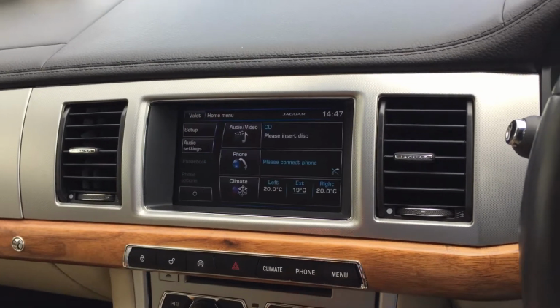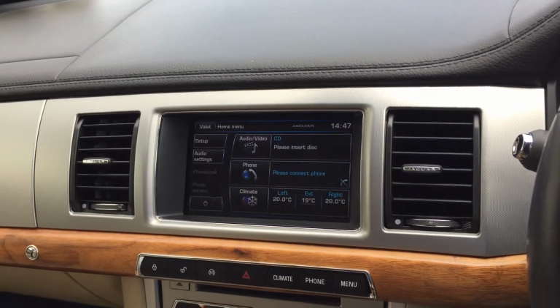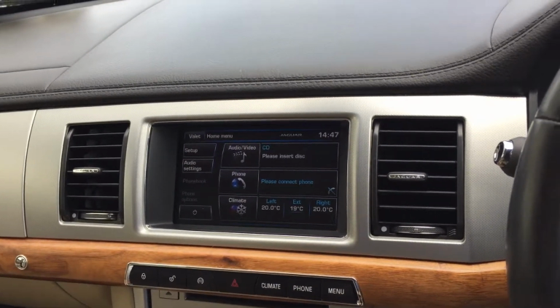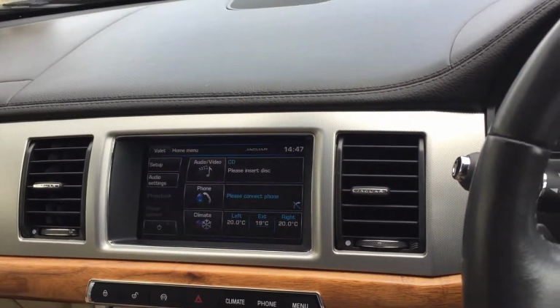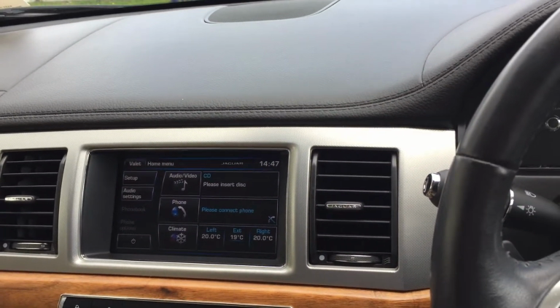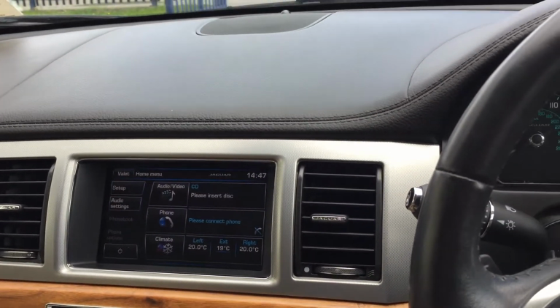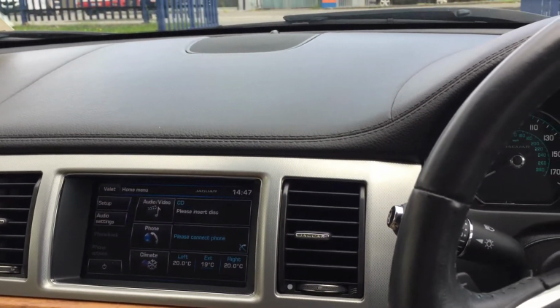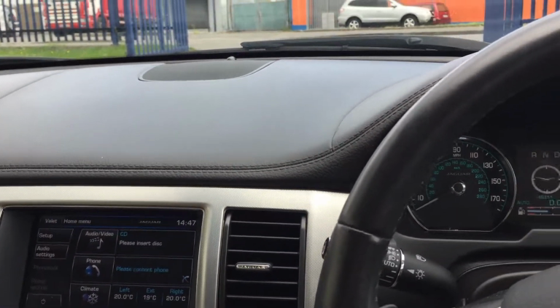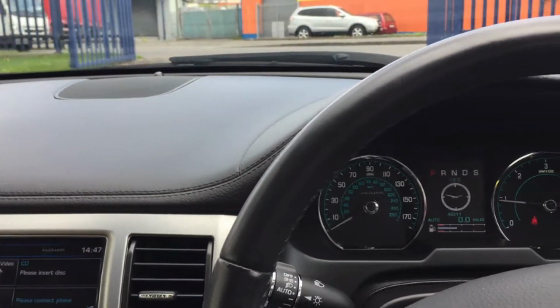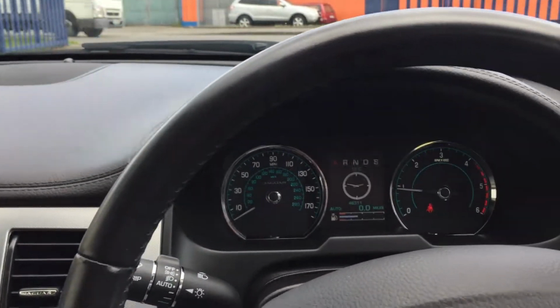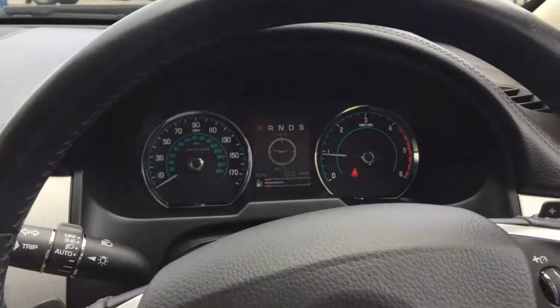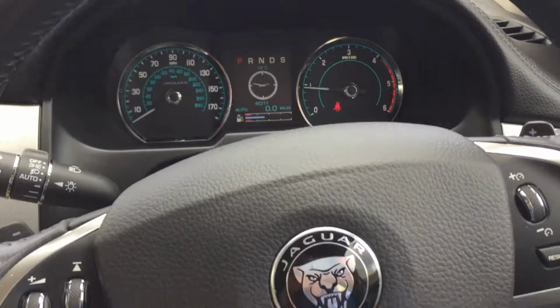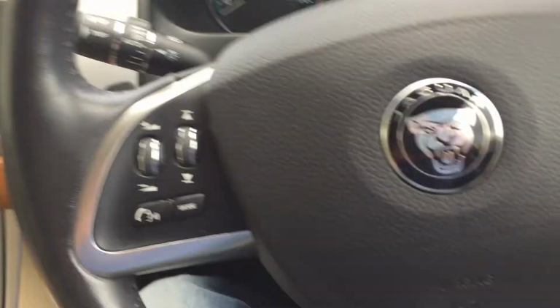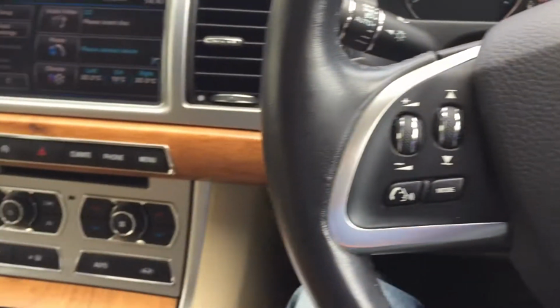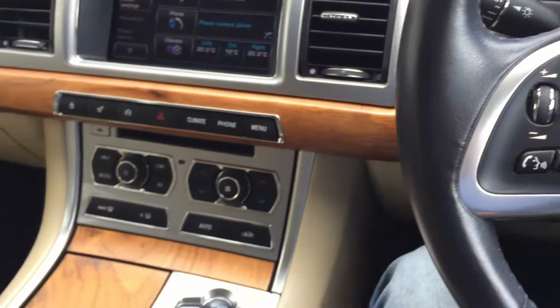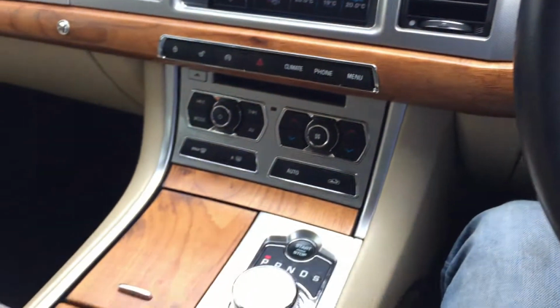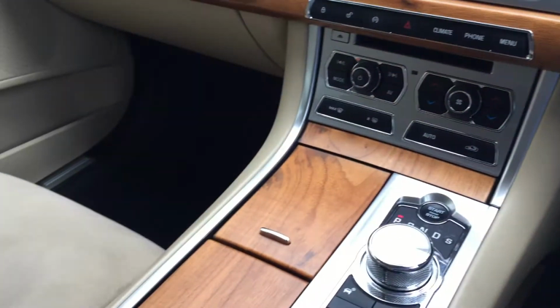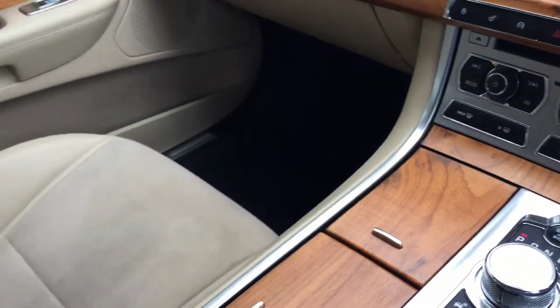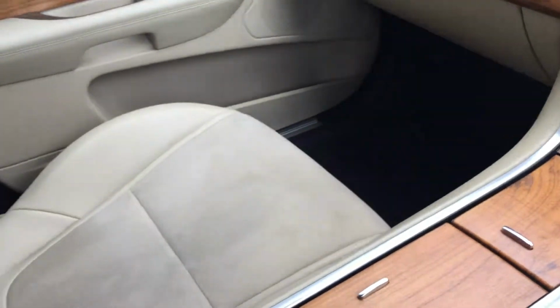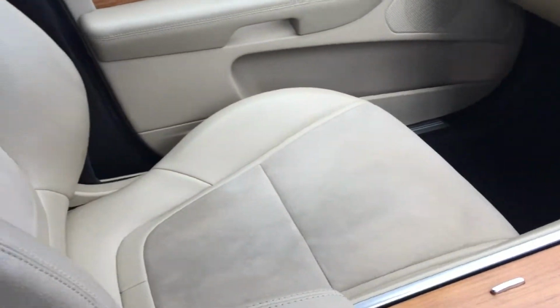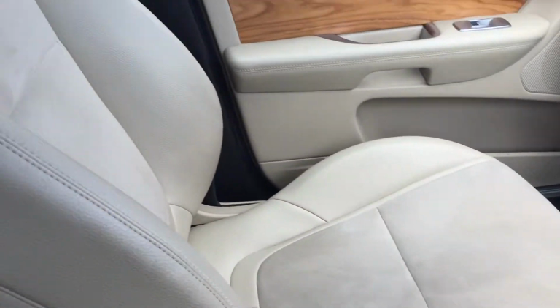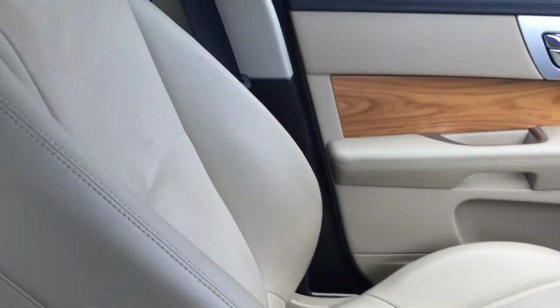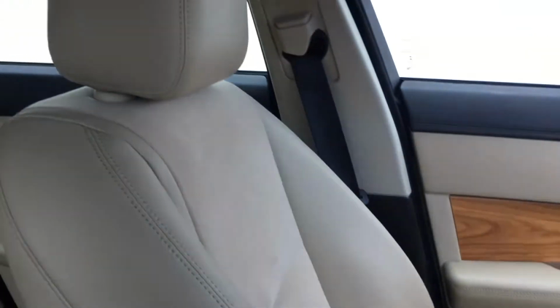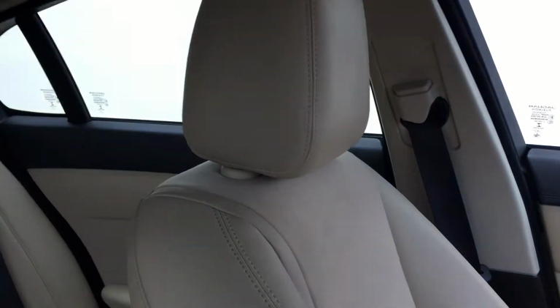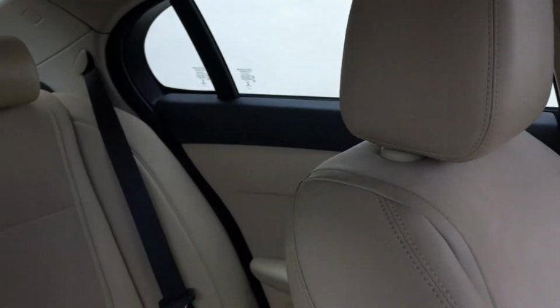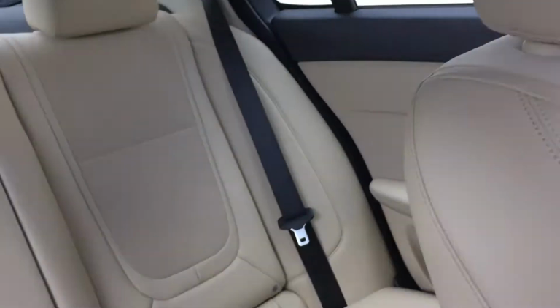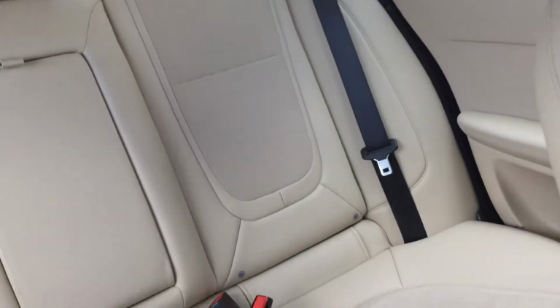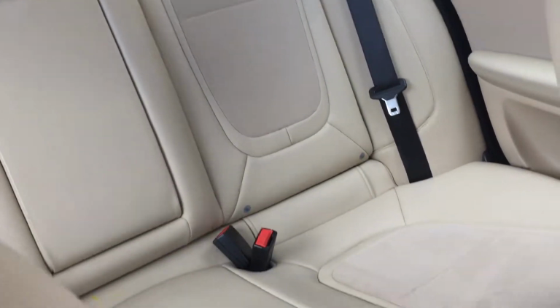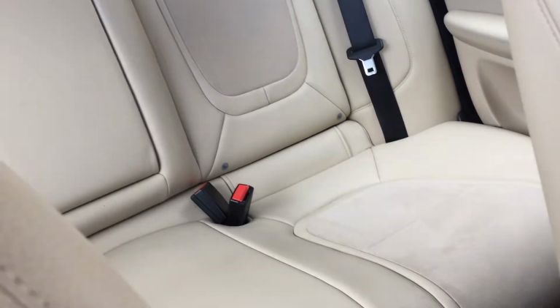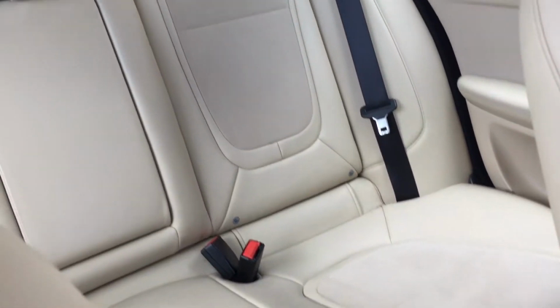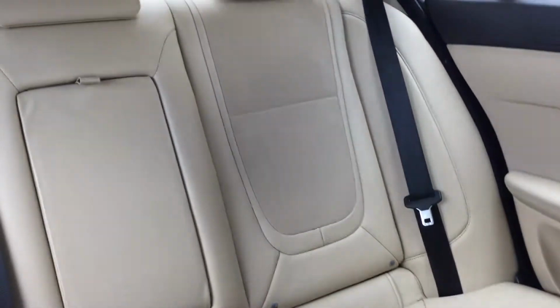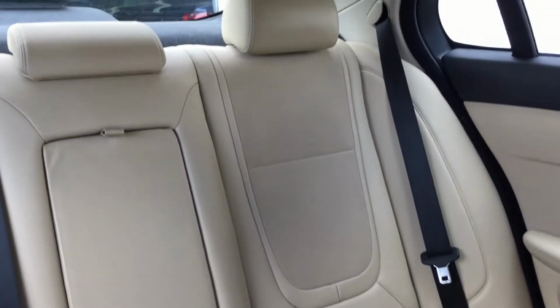Cruise control, auto Xenon lights, auto wipers. Dual zone climate control, air conditioning. Remarkably clean inside and out.